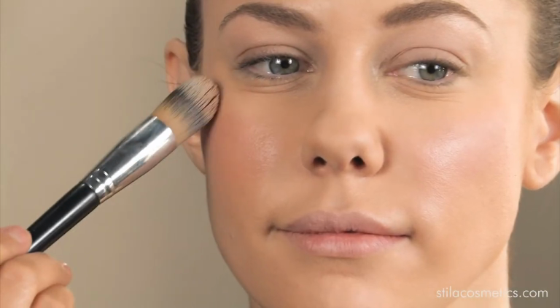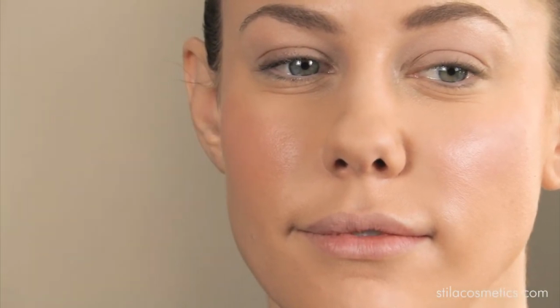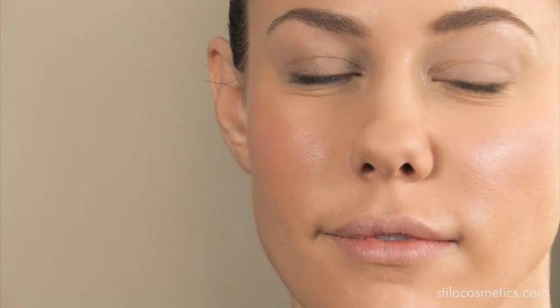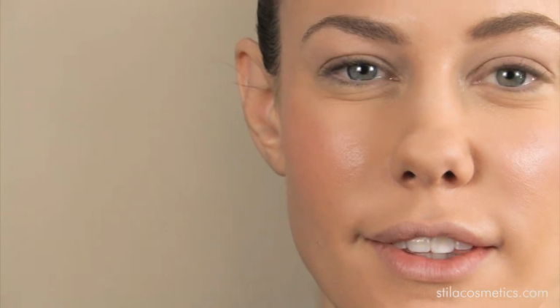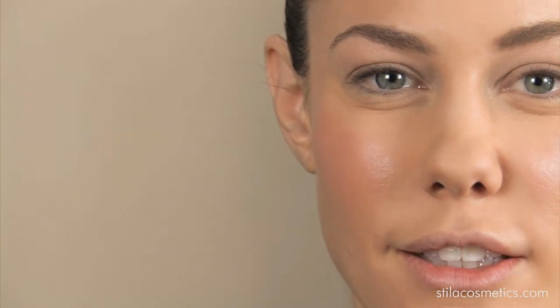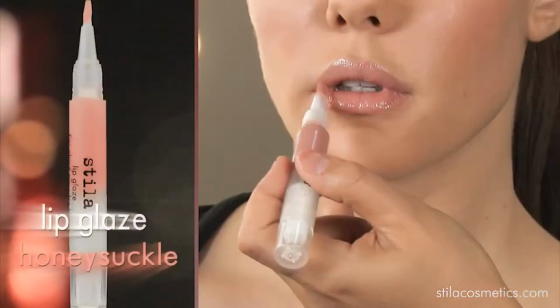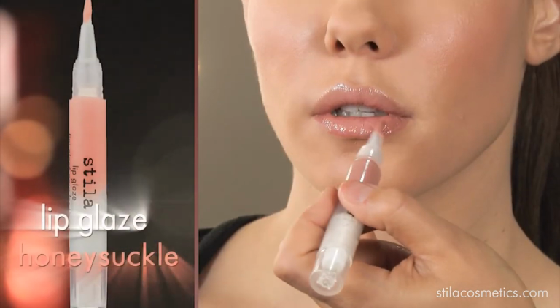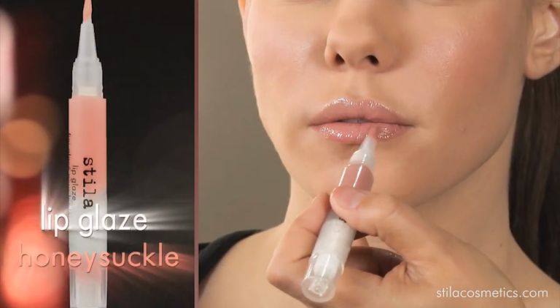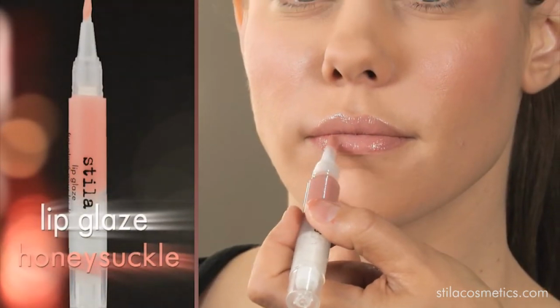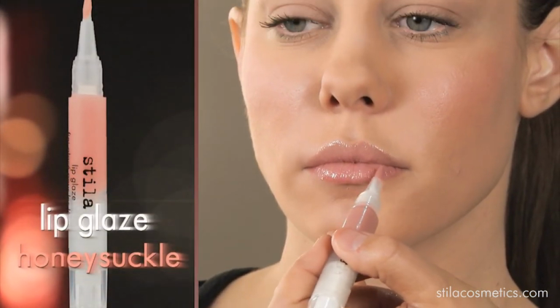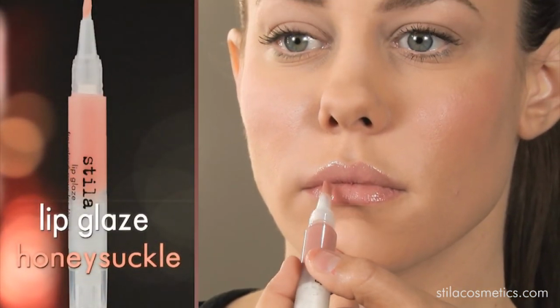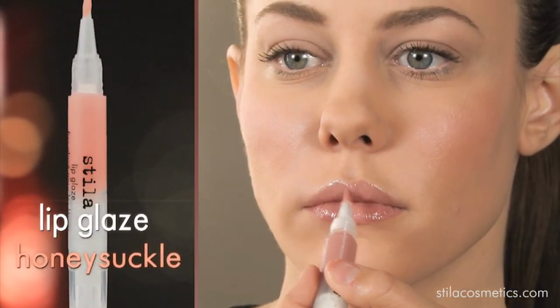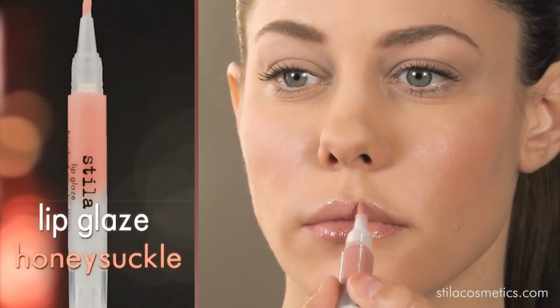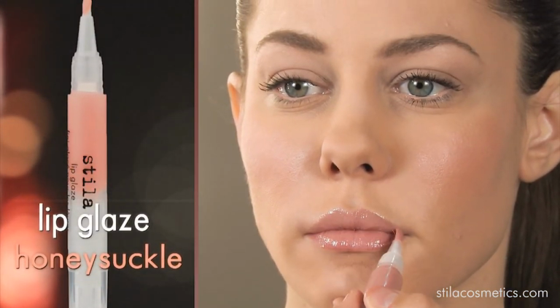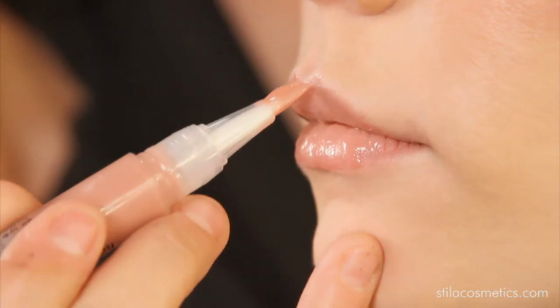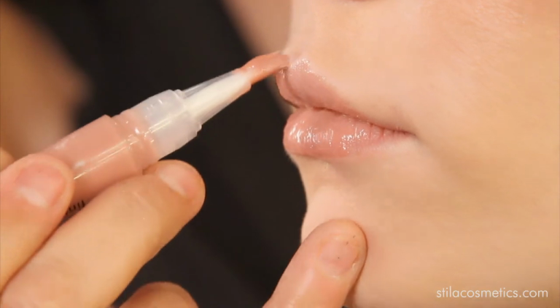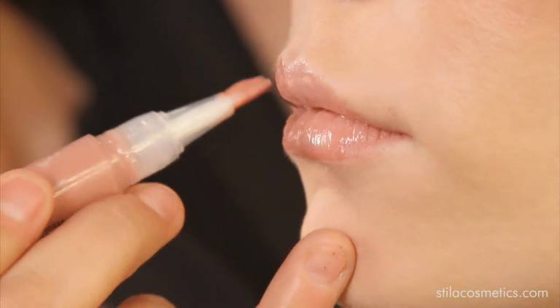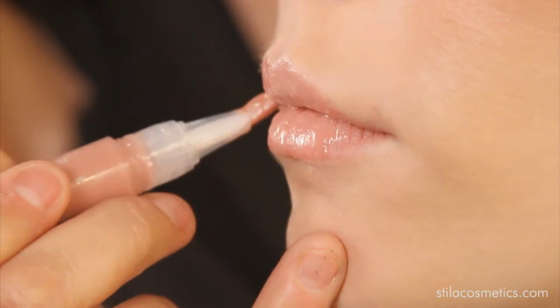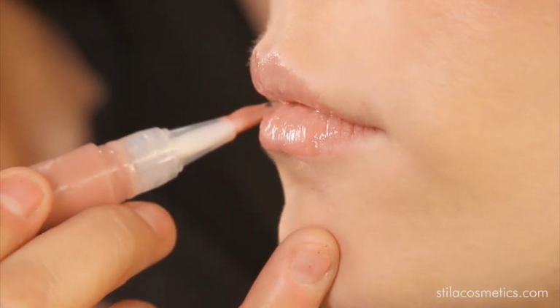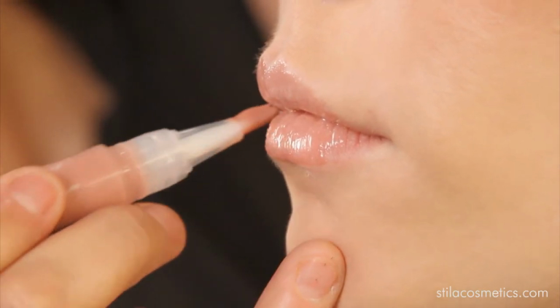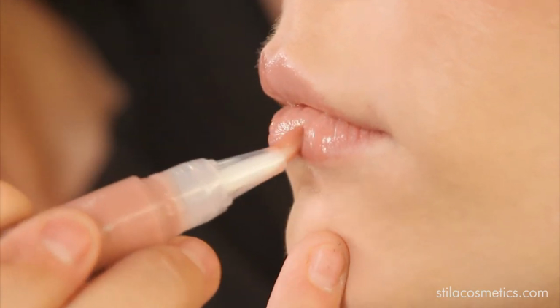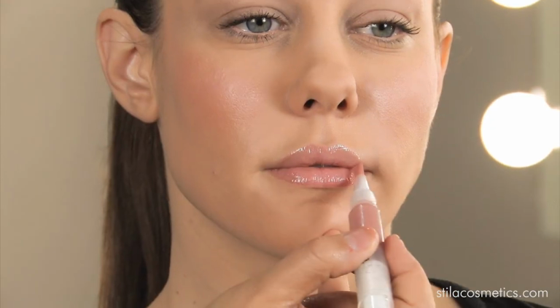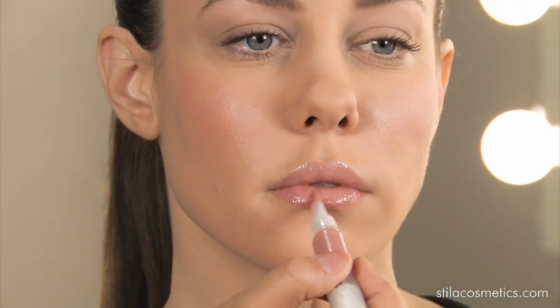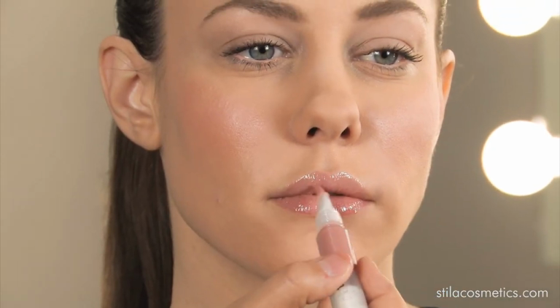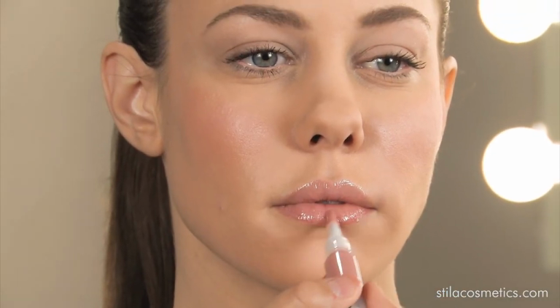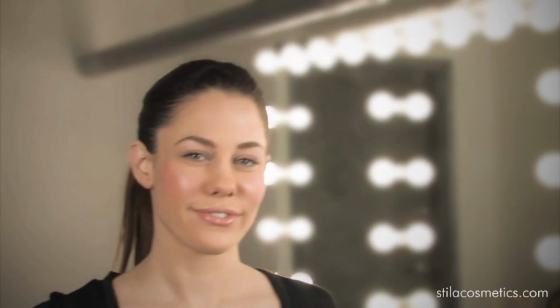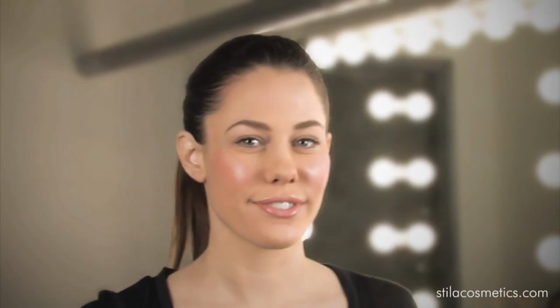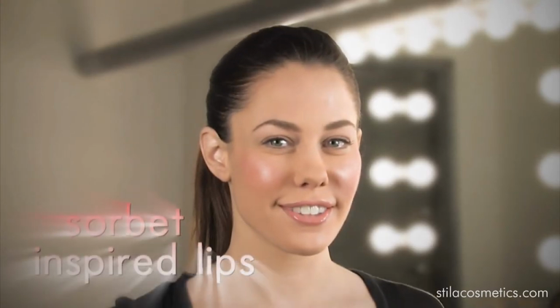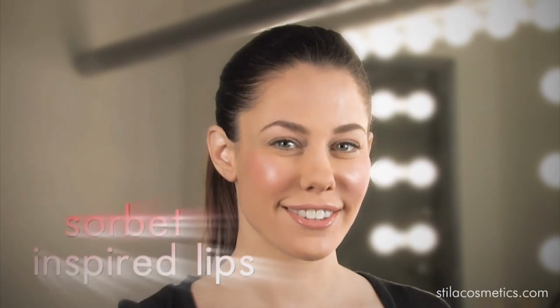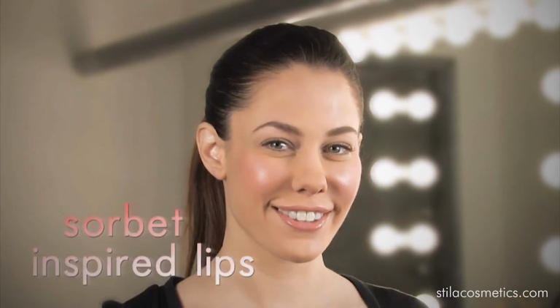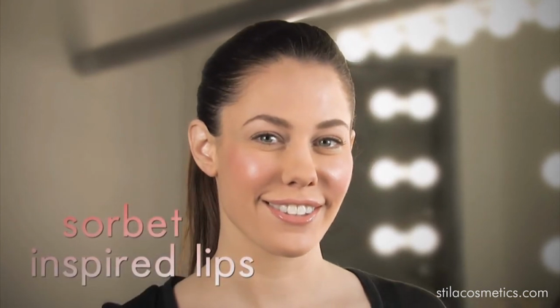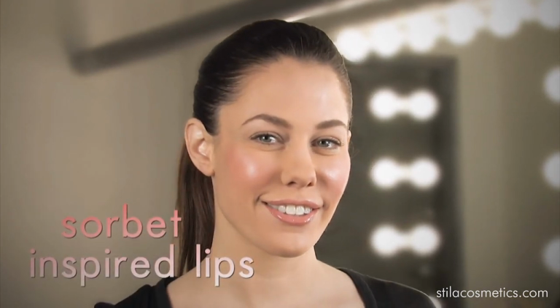For Sorbet inspired lips we used Stila's Lip Glaze in Honeysuckle. It's a beautiful neutral shade that complements every skin tone. Just follow these tips to create your own Sorbet inspired lips.